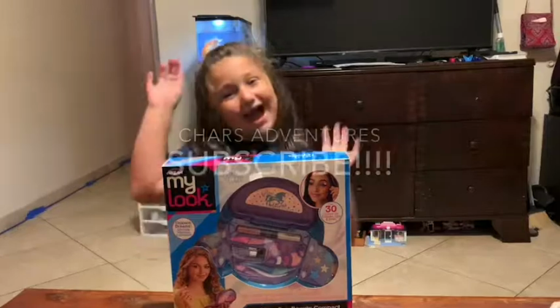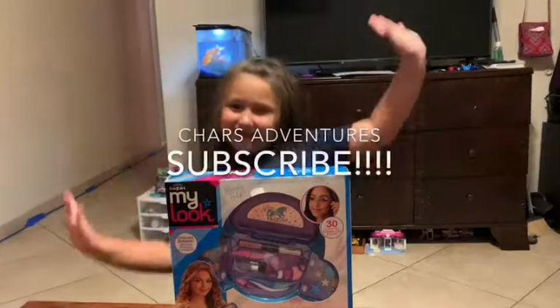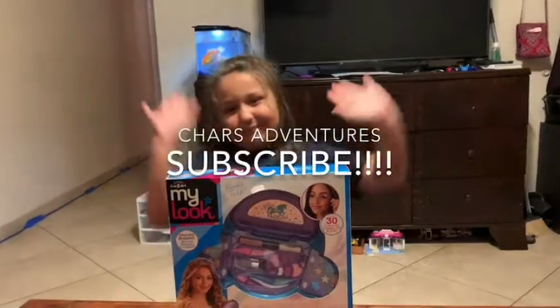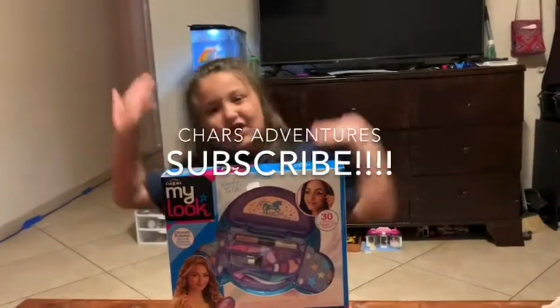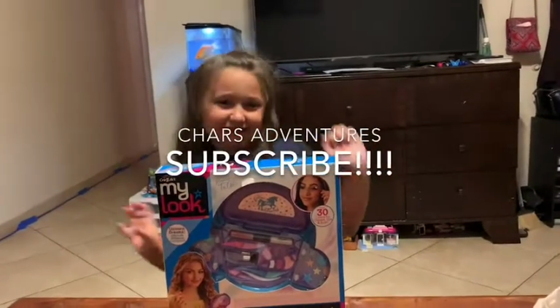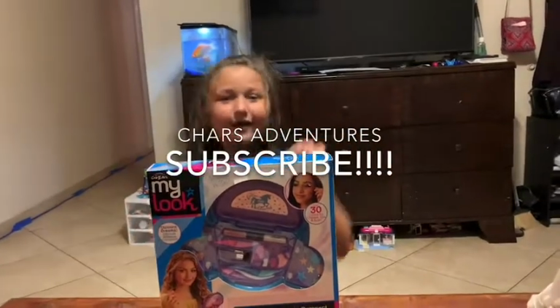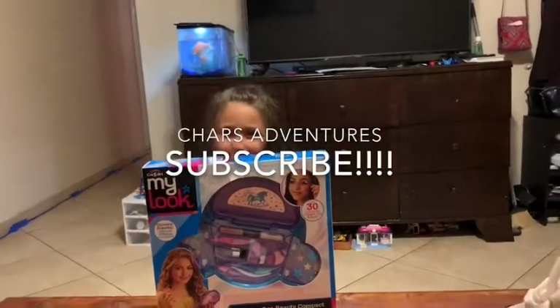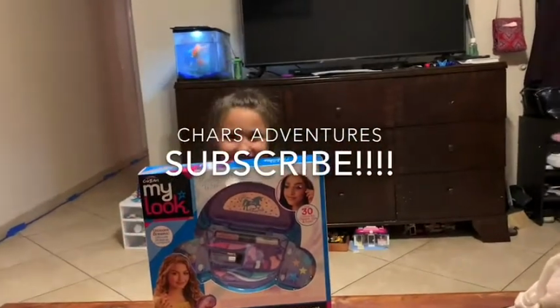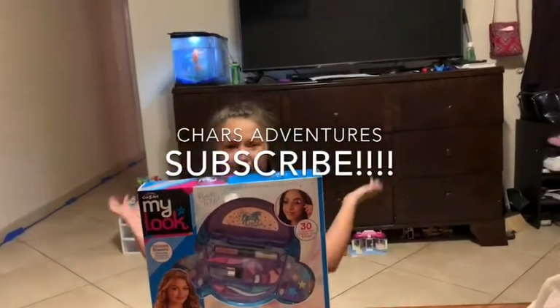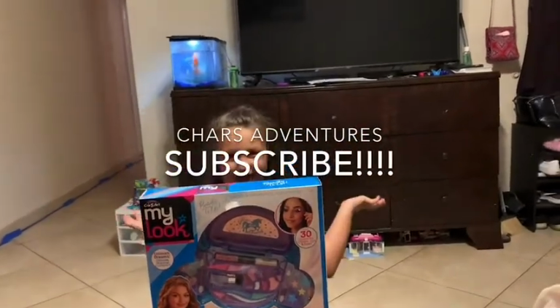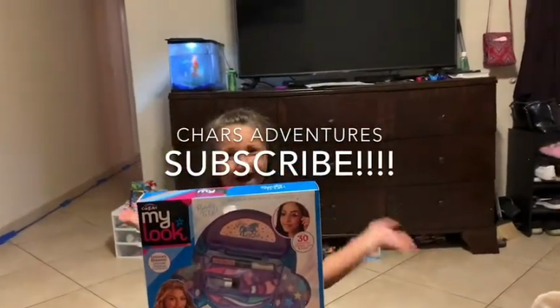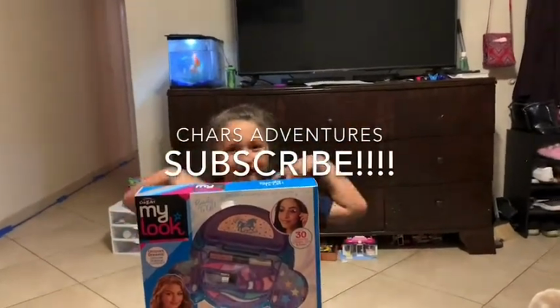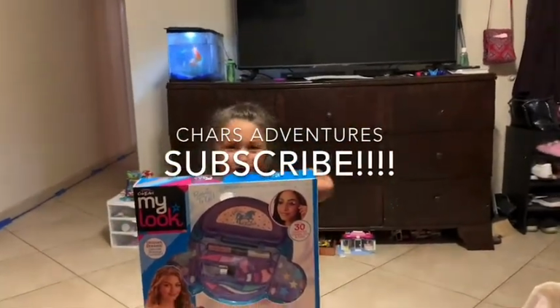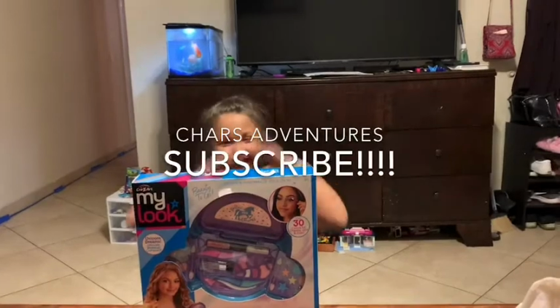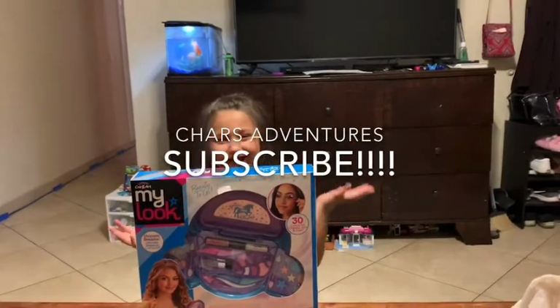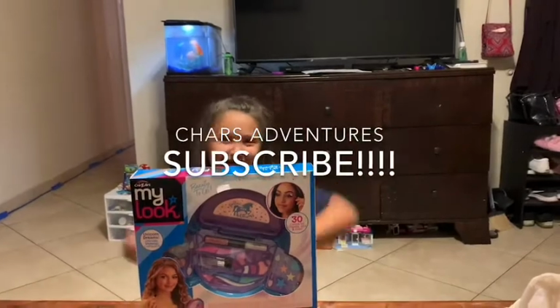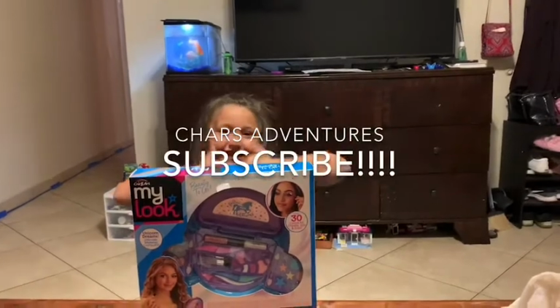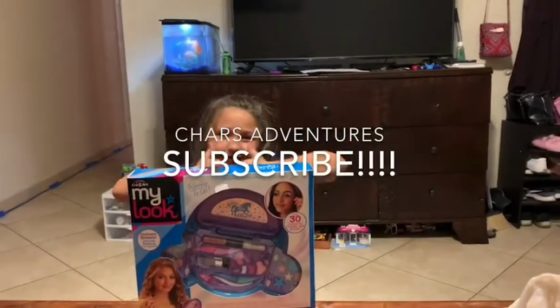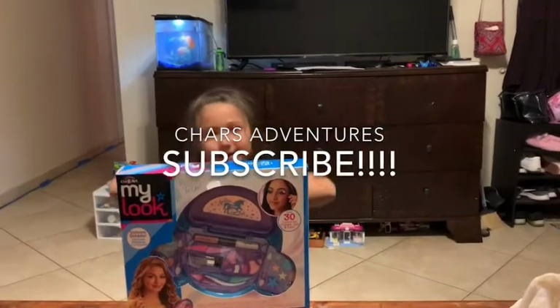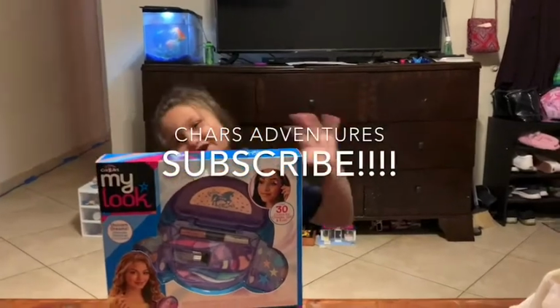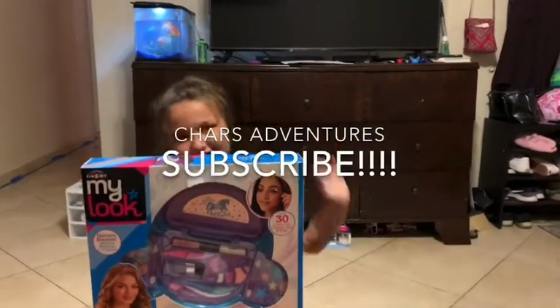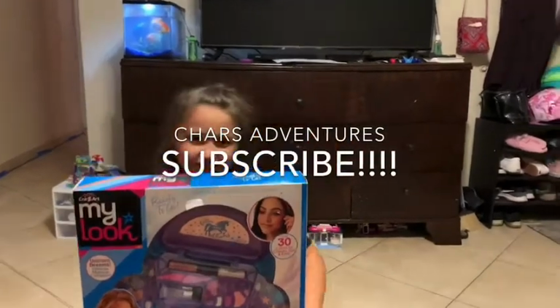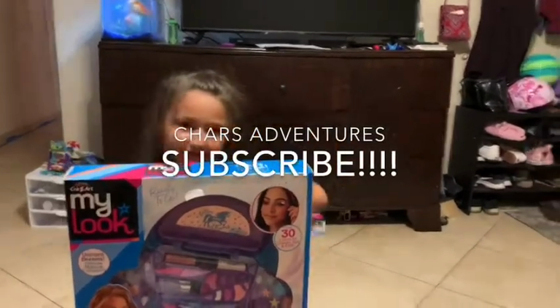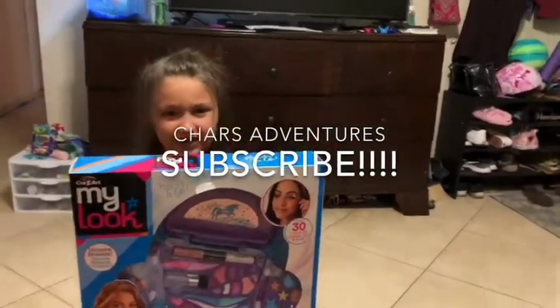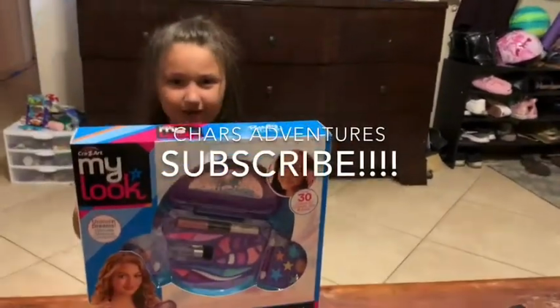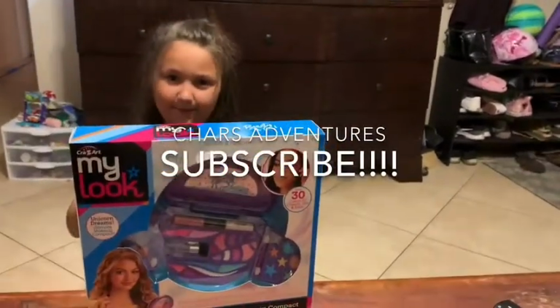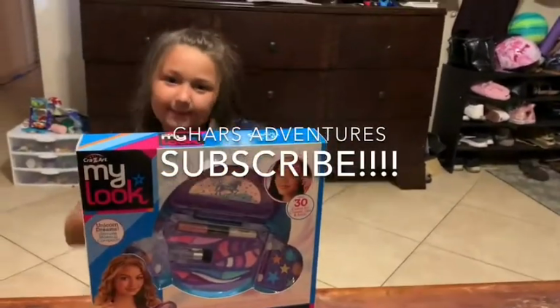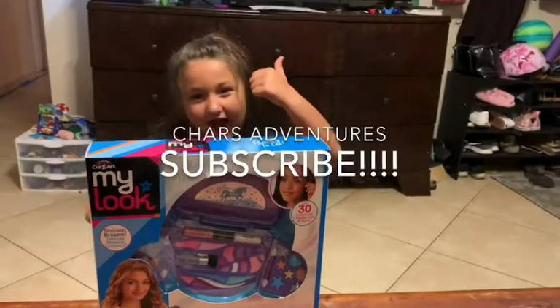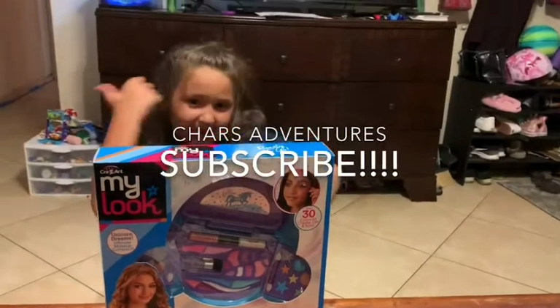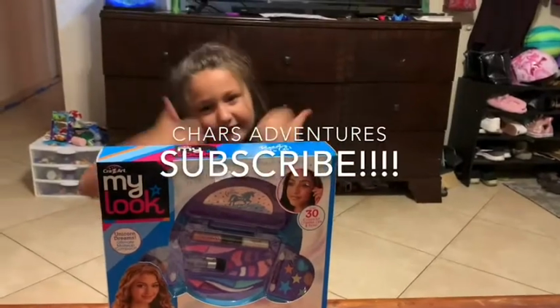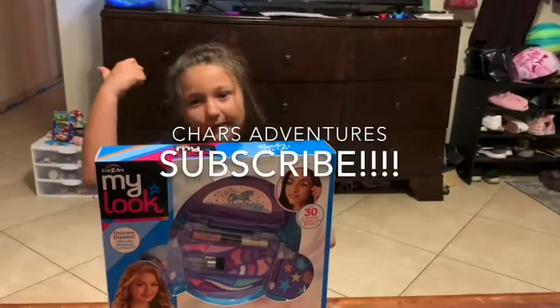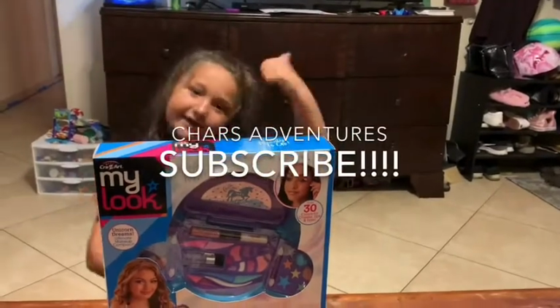Hi guys, it's me, Trazia here. Welcome back to our channel. Before we get started, don't forget to hit the subscribe button, turn on notifications, give us a thumbs up, and subscribe!